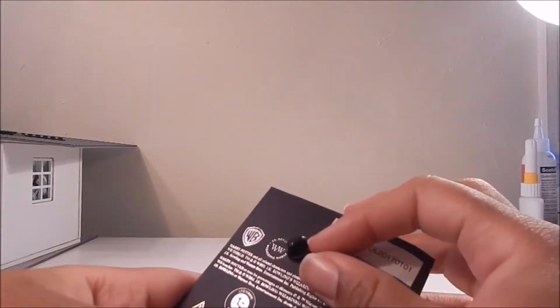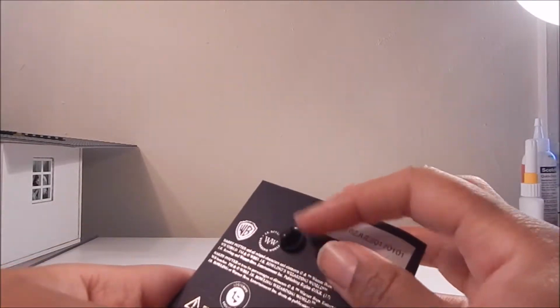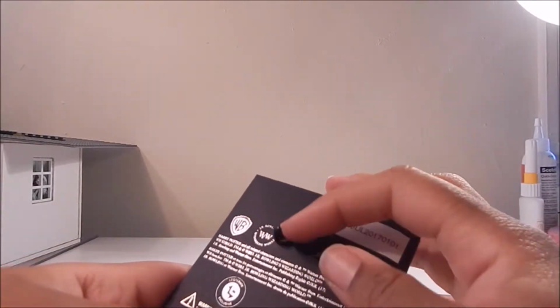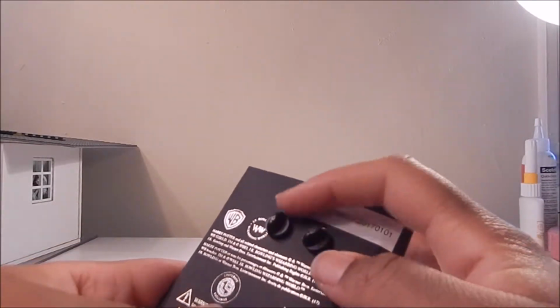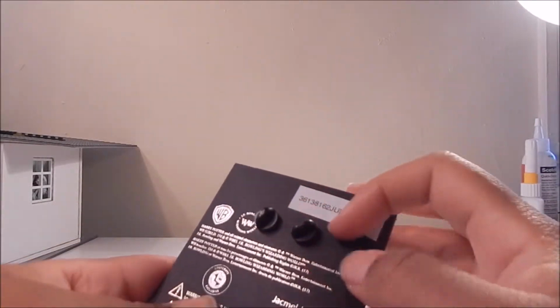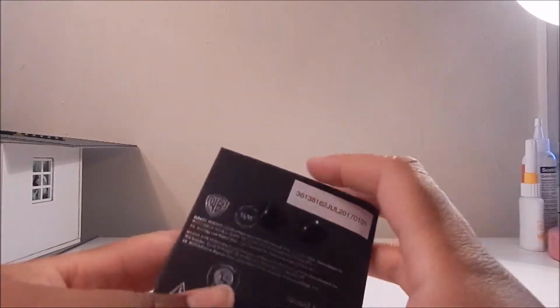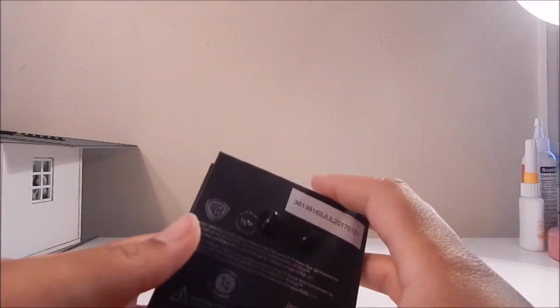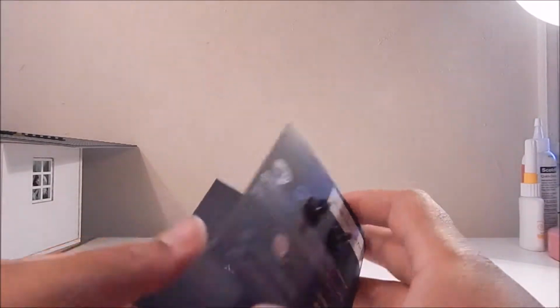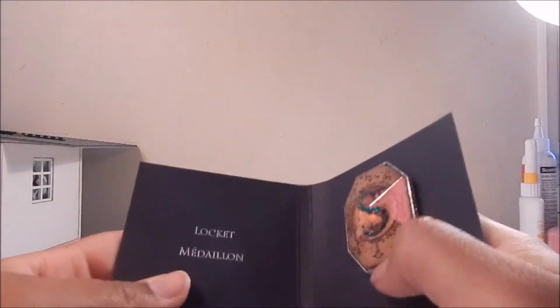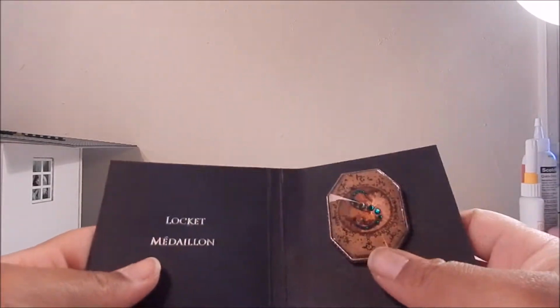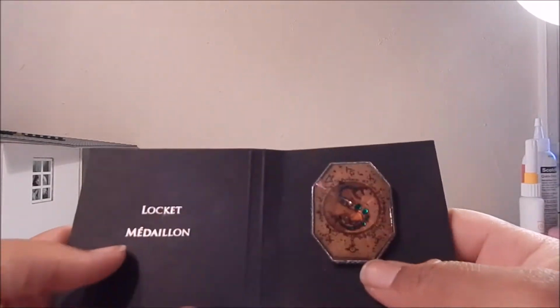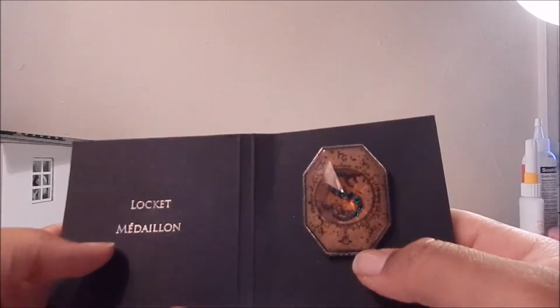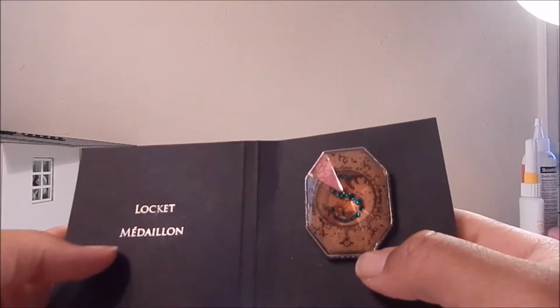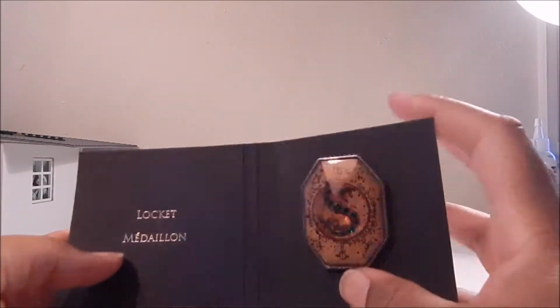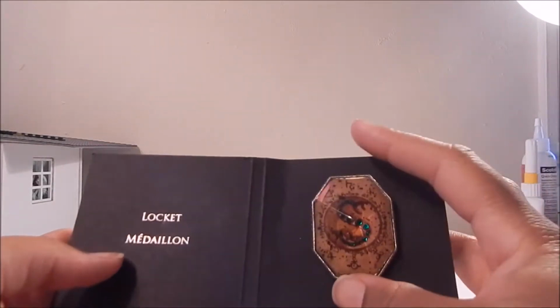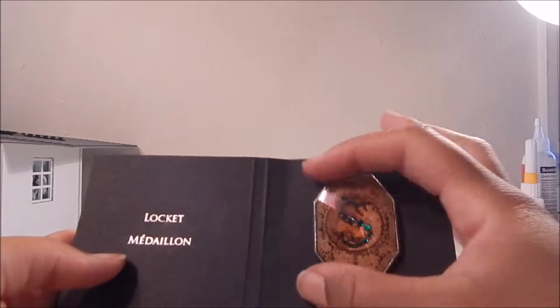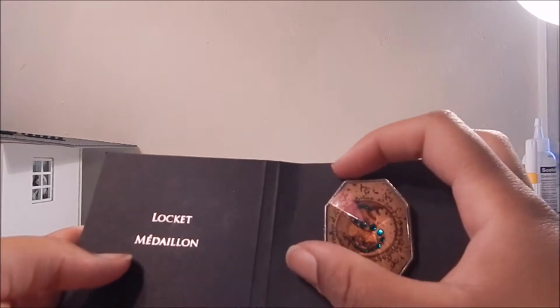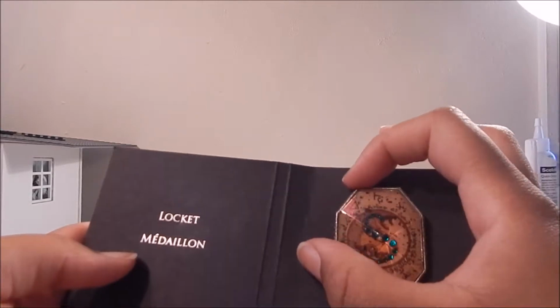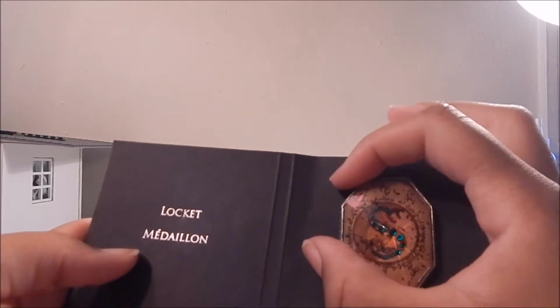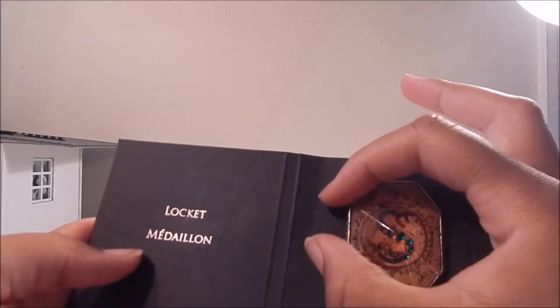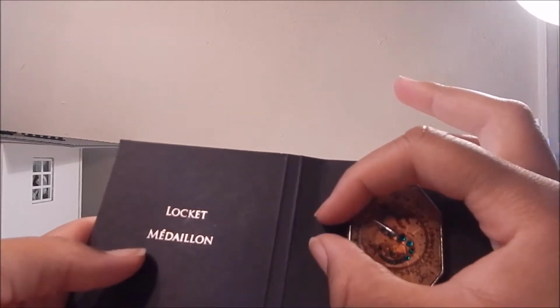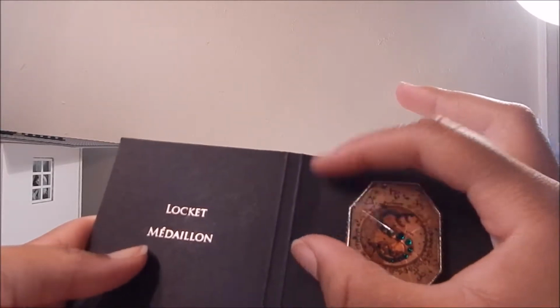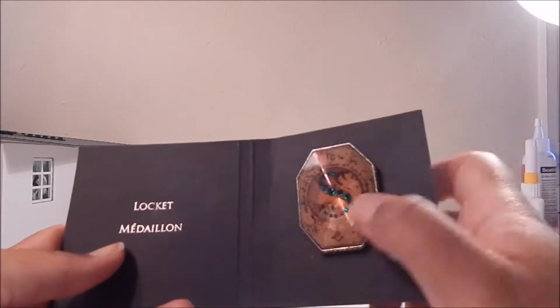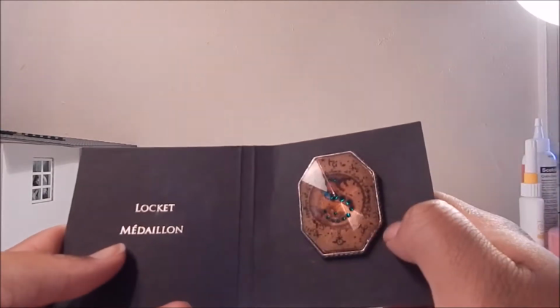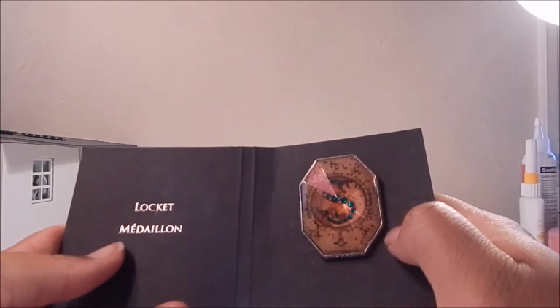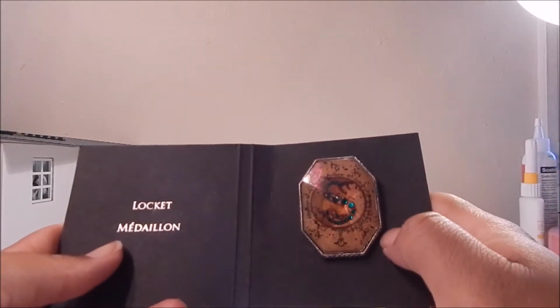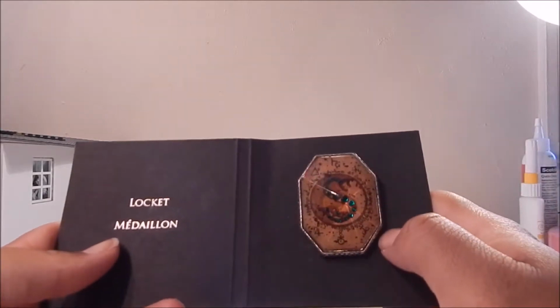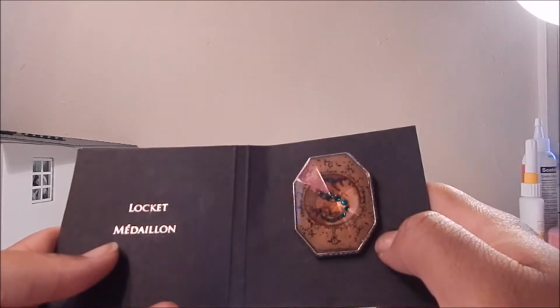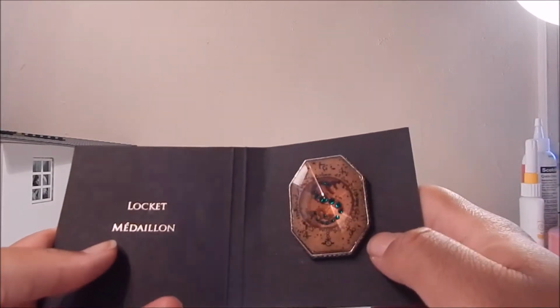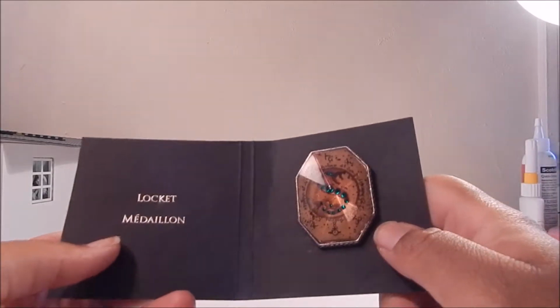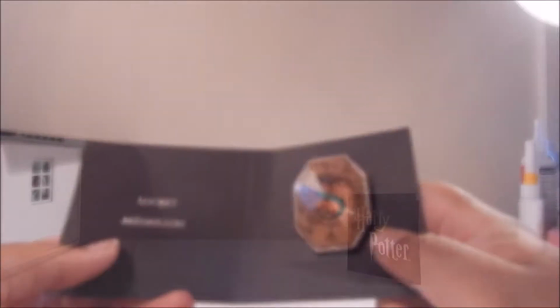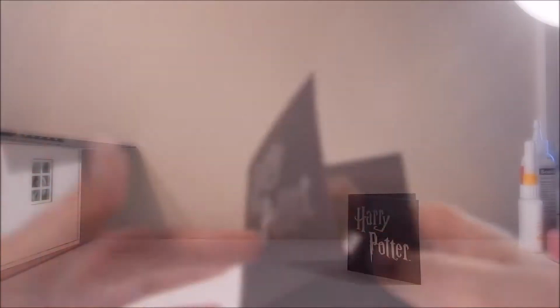It just has the two prongs on the back, but really cool design. And as usual, it's a decent size as well. I love that.